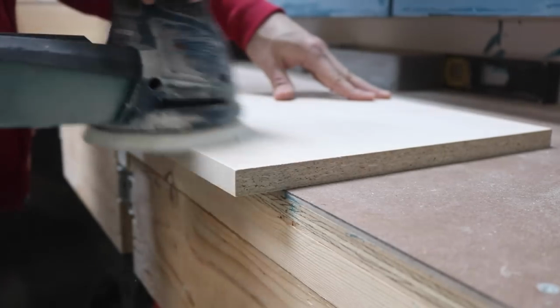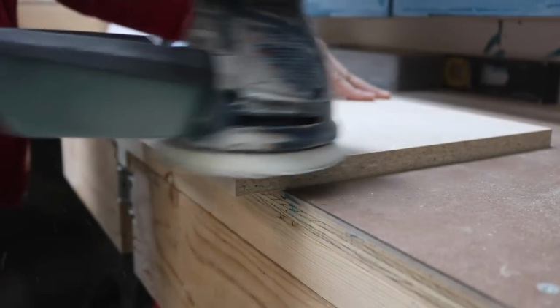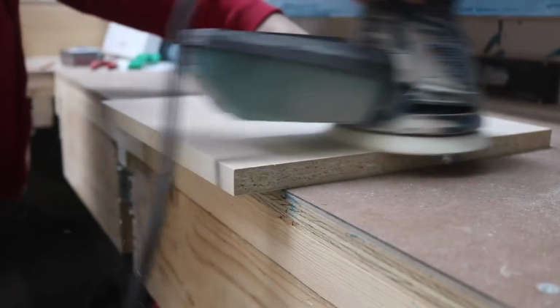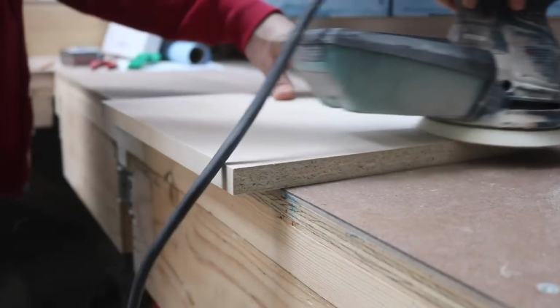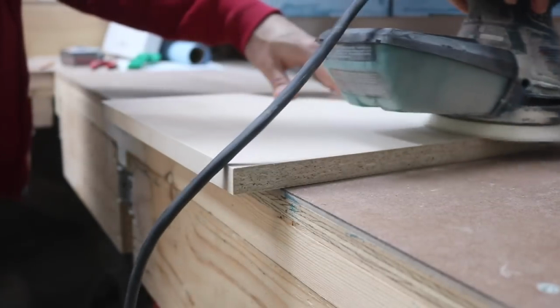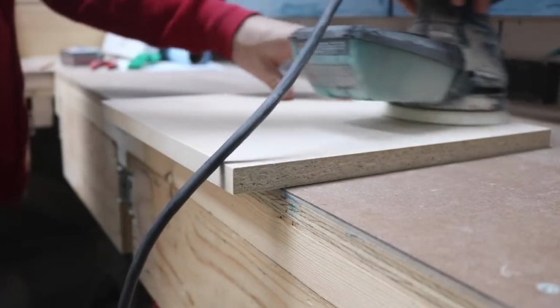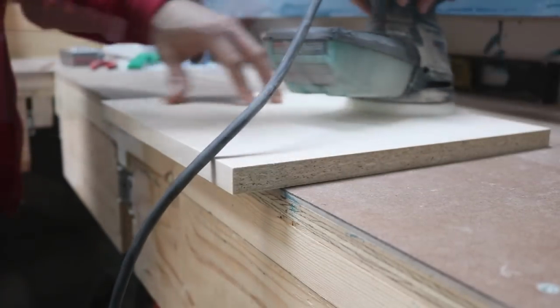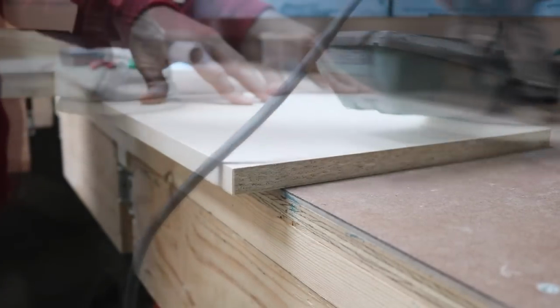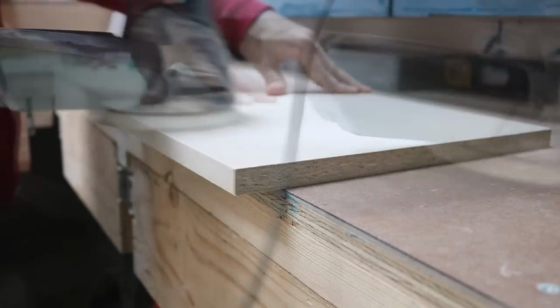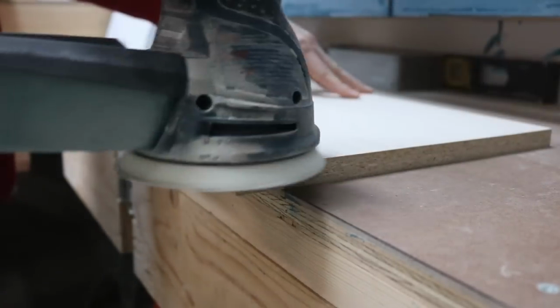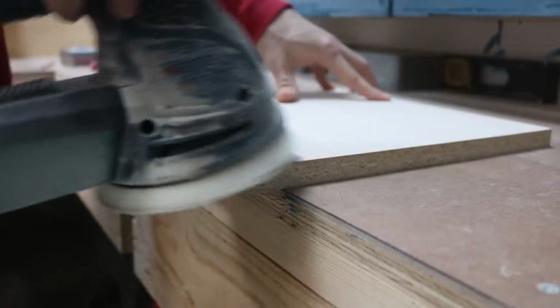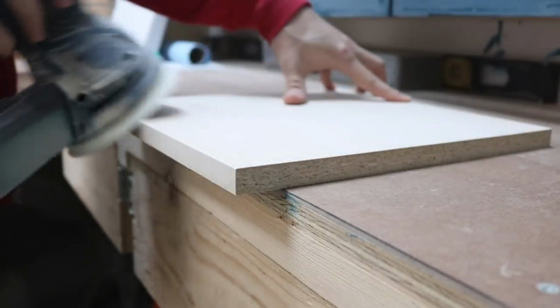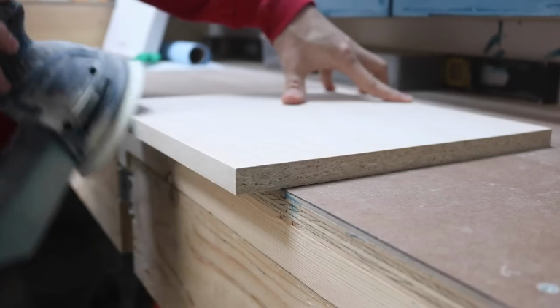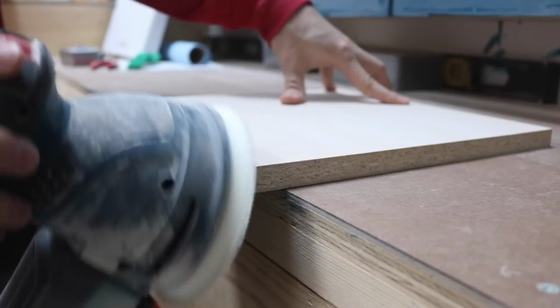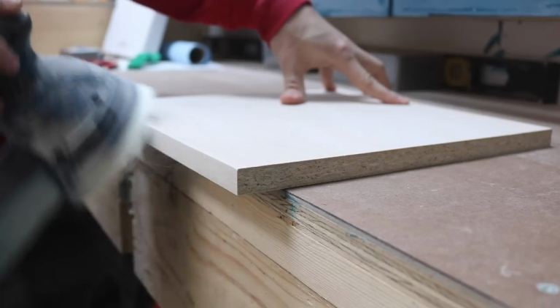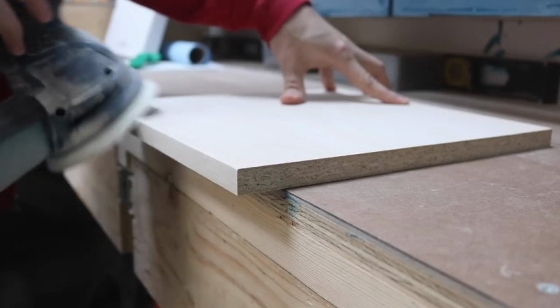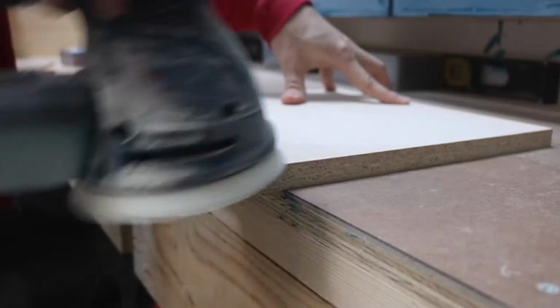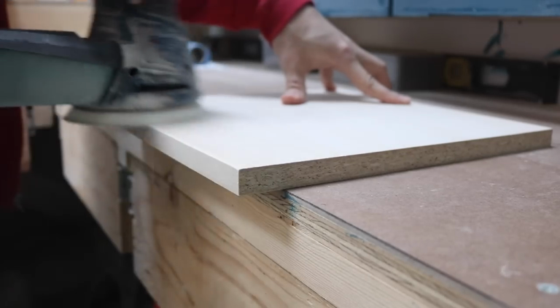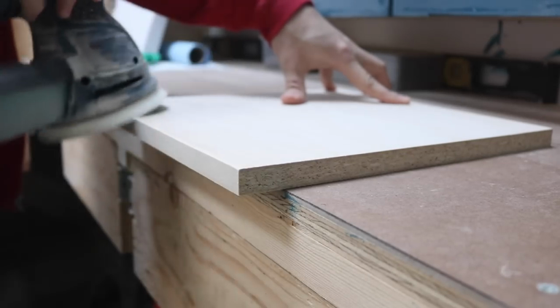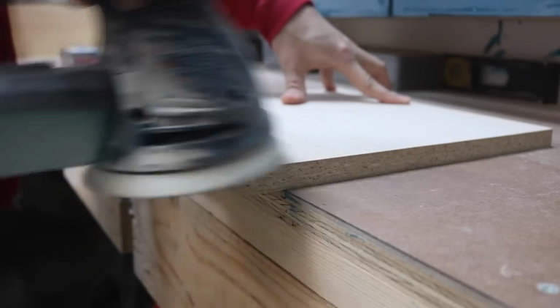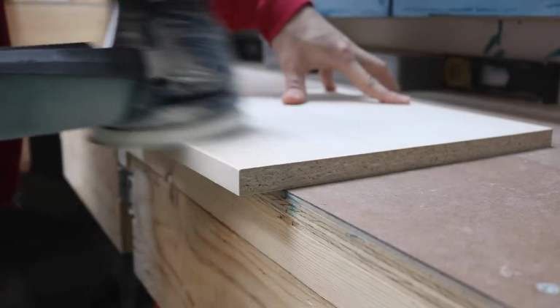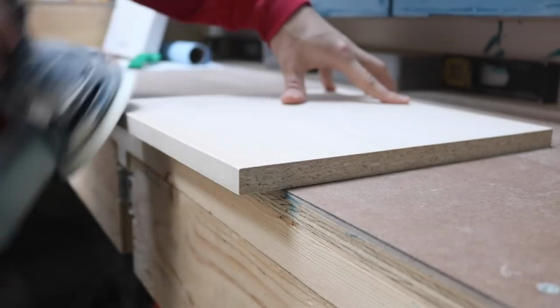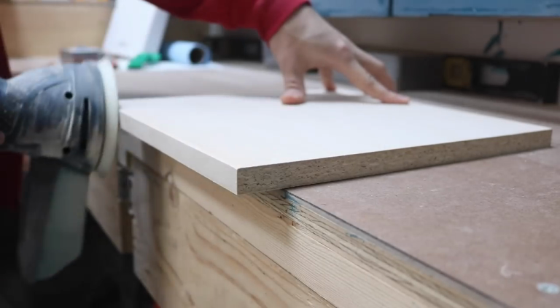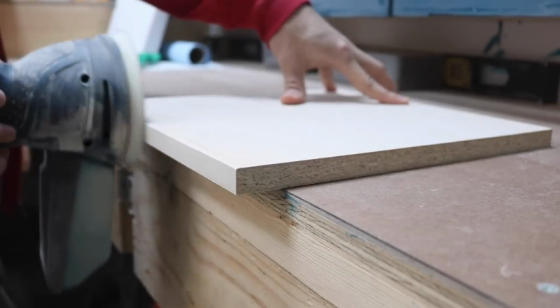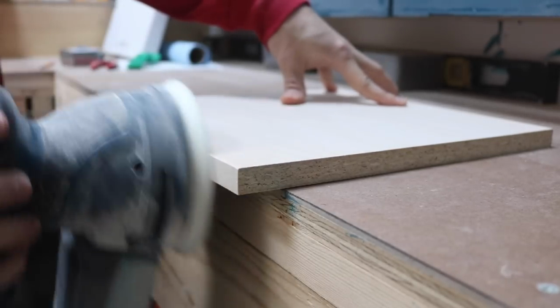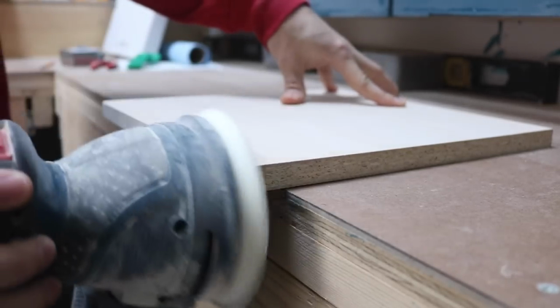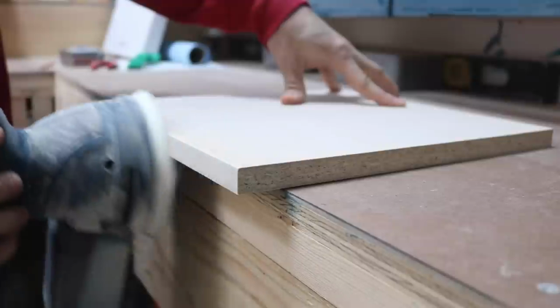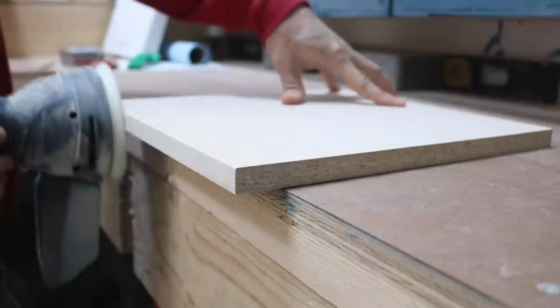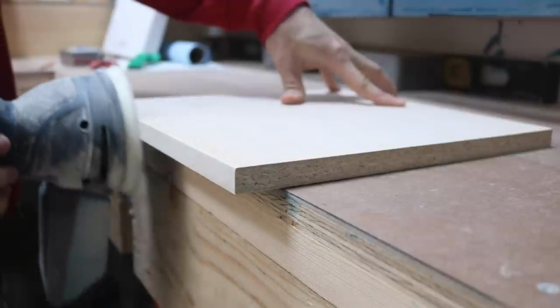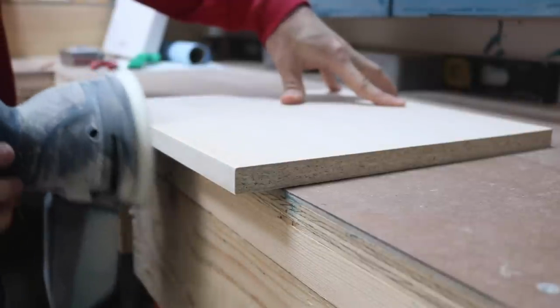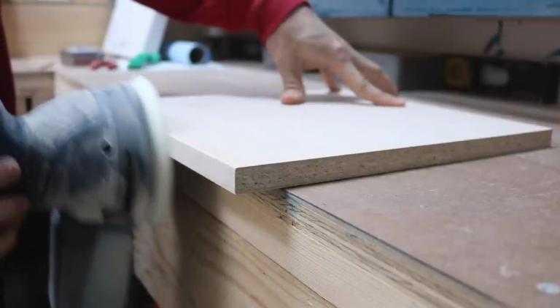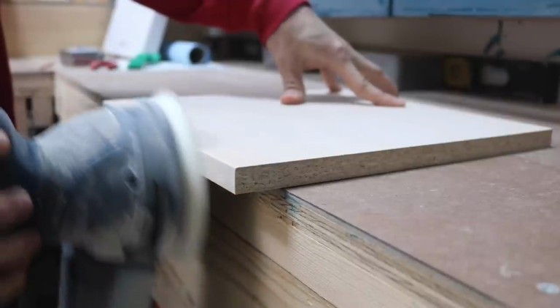For part one of this project, I had pre-finished each piece before assembly. For part two, I decided to assemble everything first before staining and finishing.